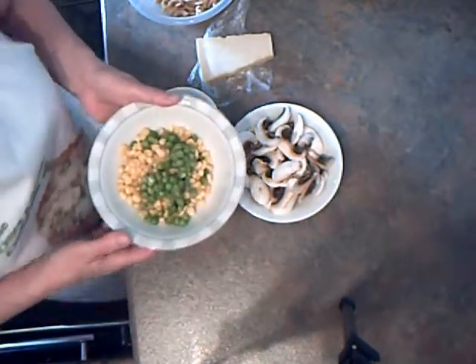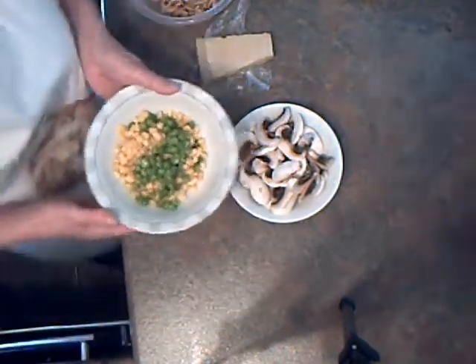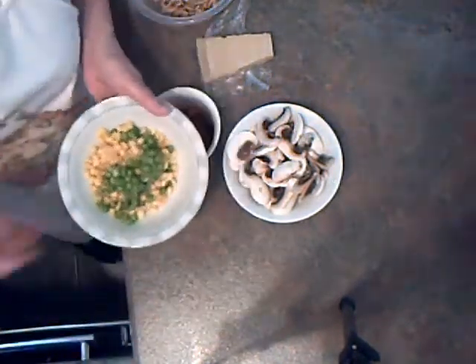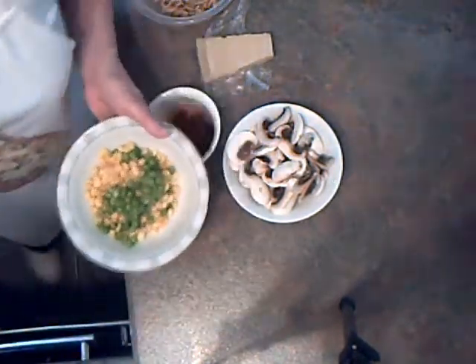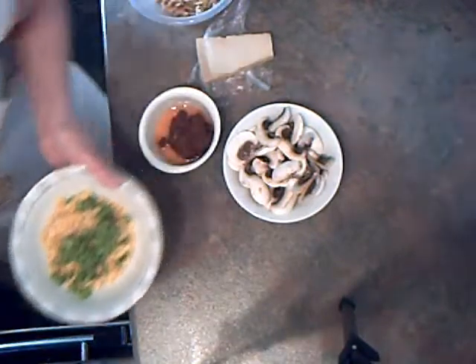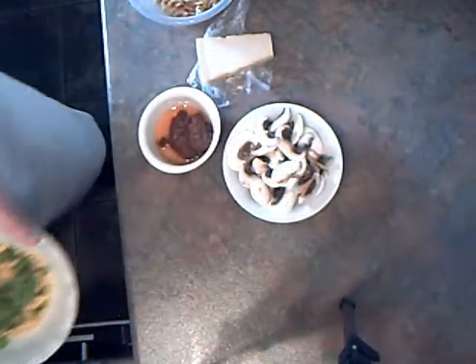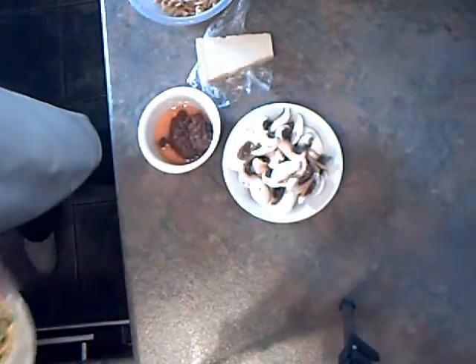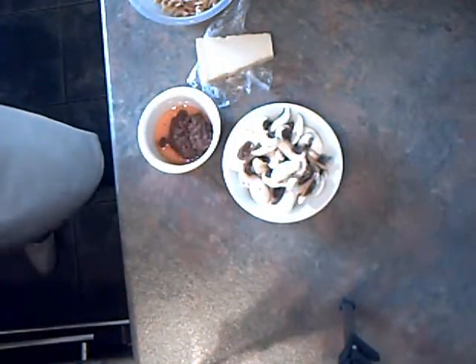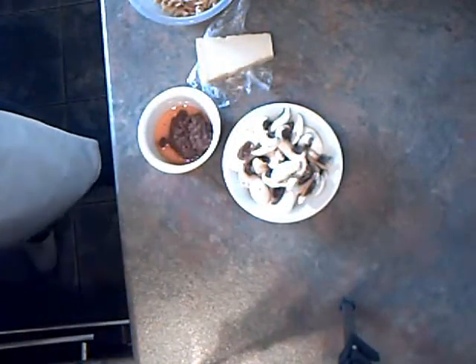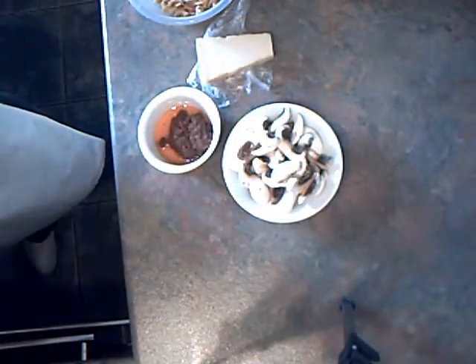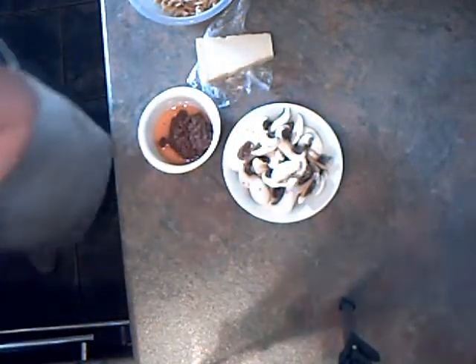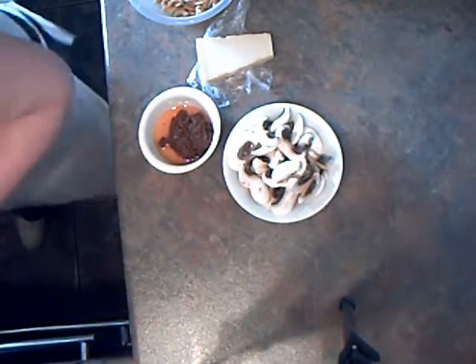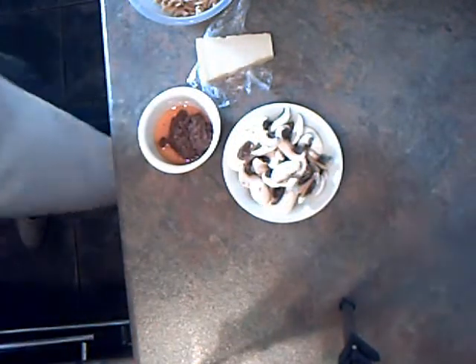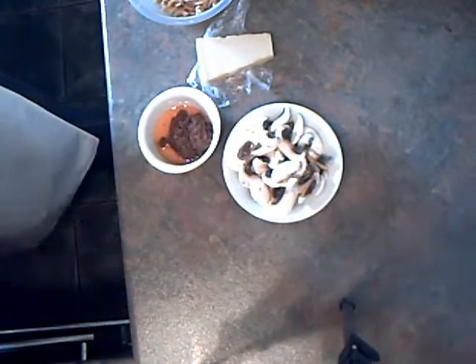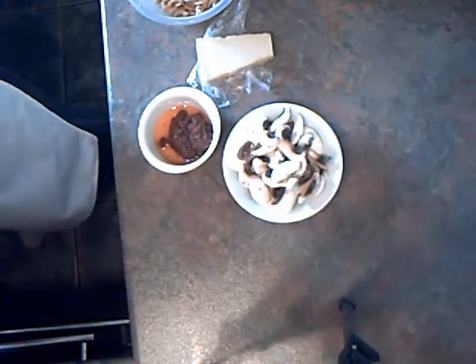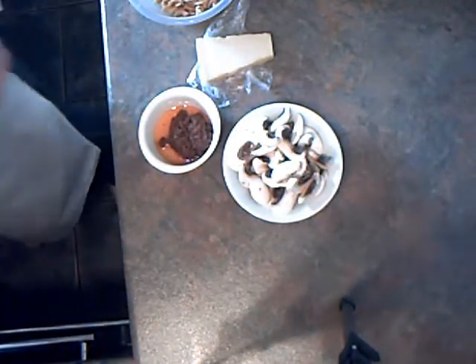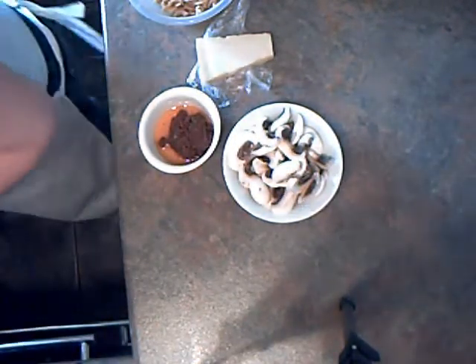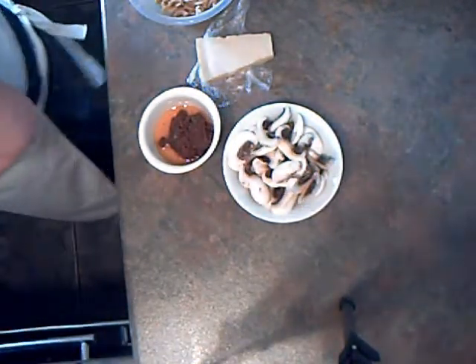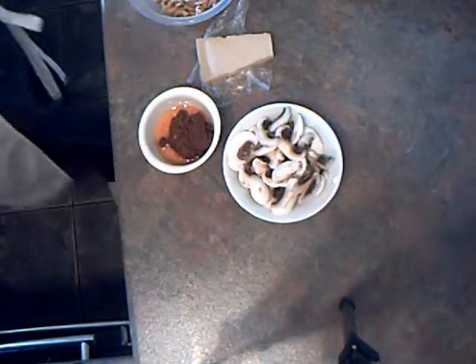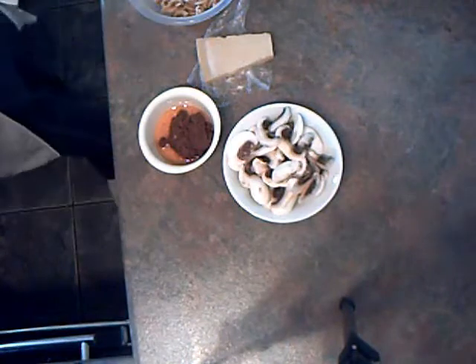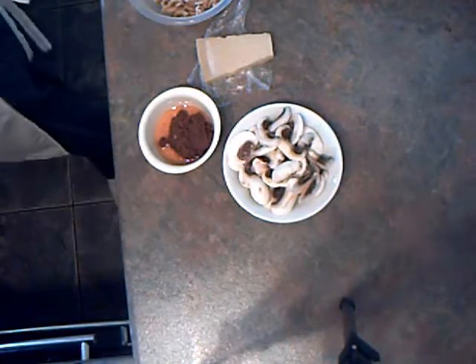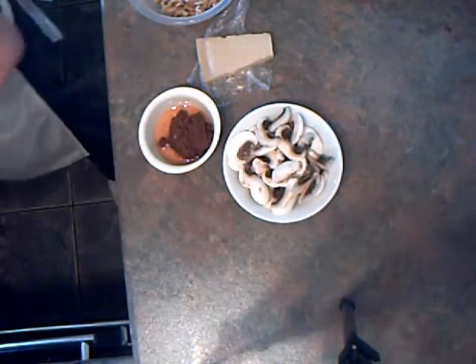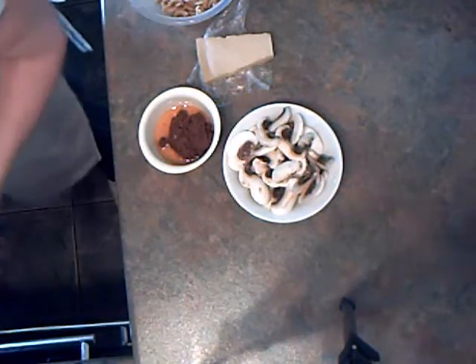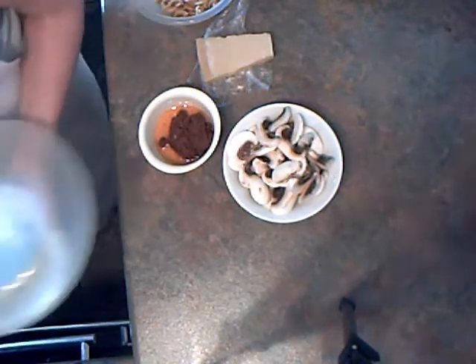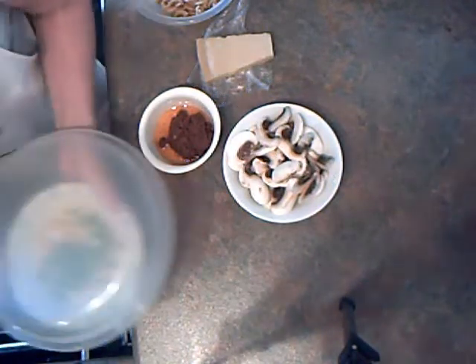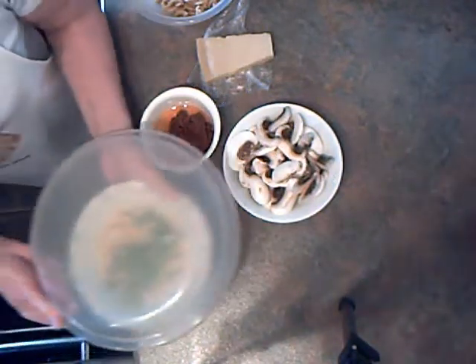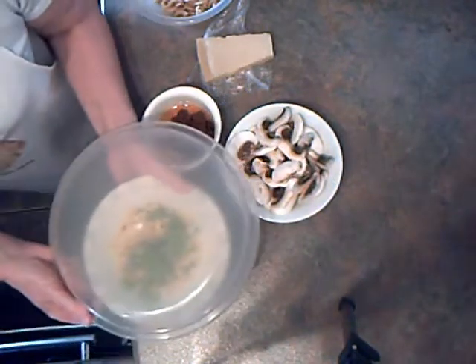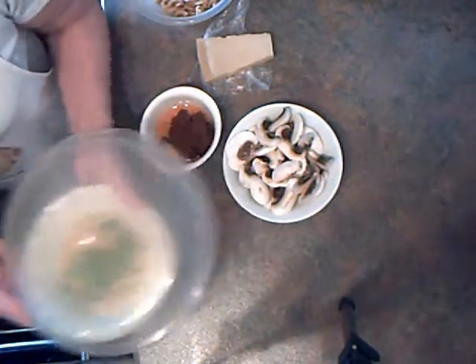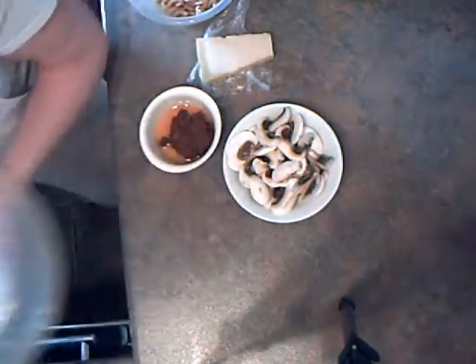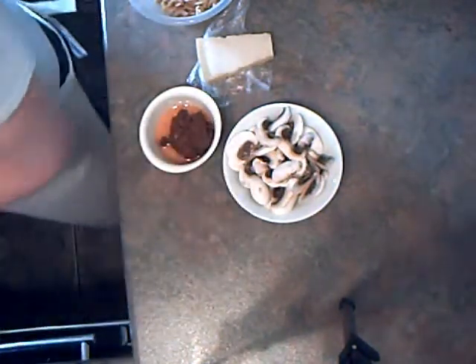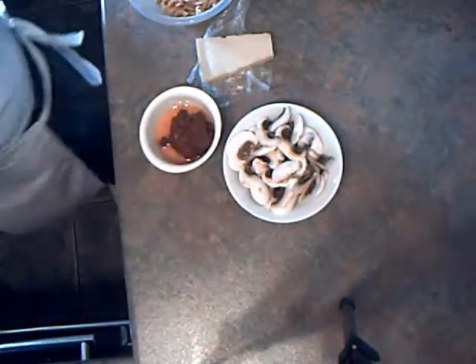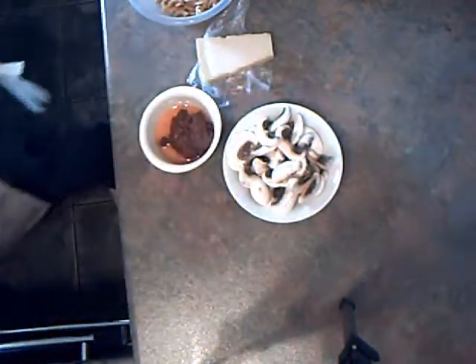I'm going to pop the peas and sweetcorn in the microwave and cook them for about one minute. Pop a cover over so that they don't dry out.